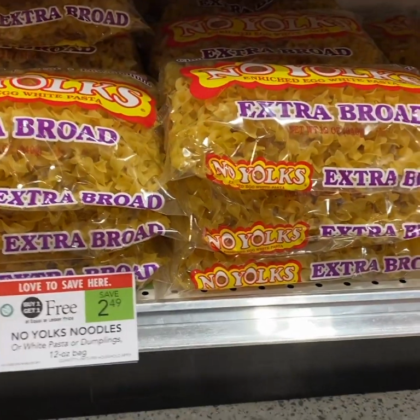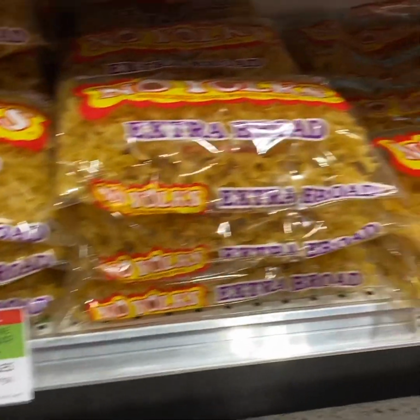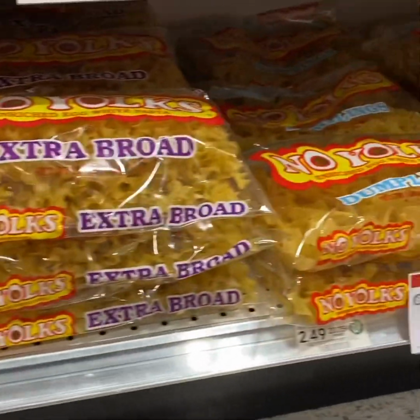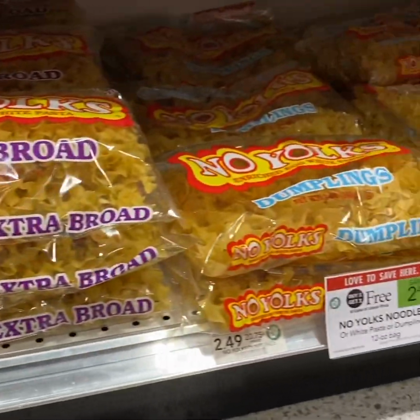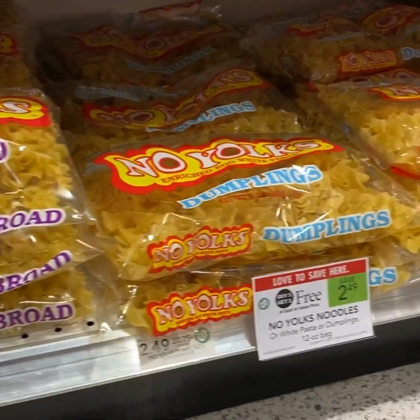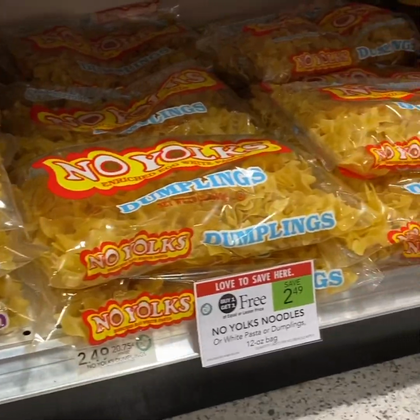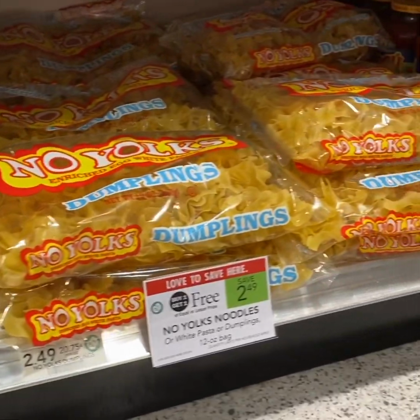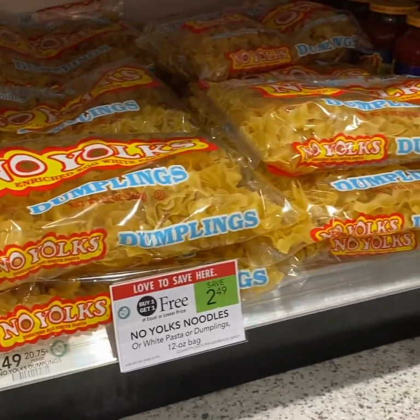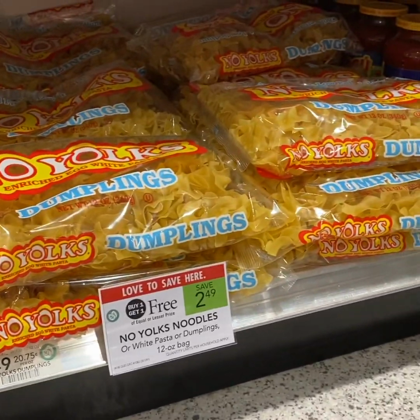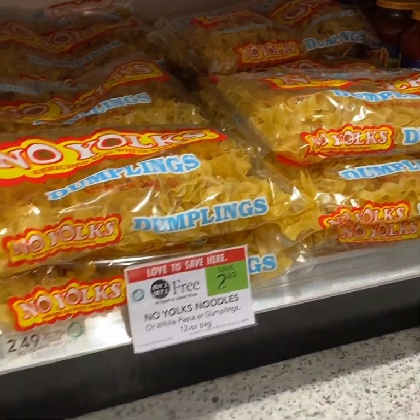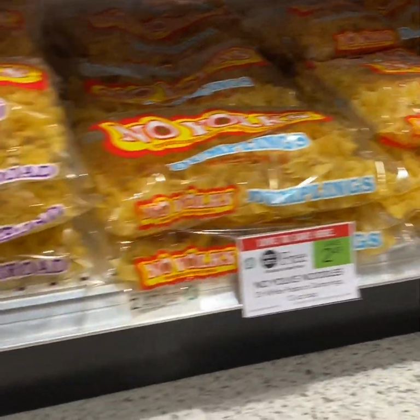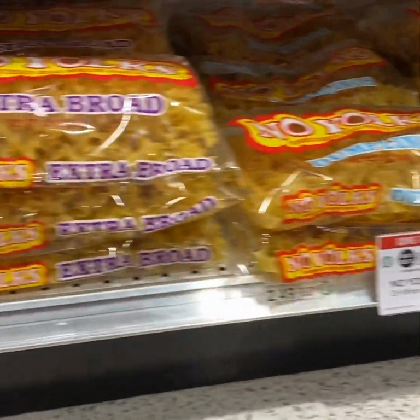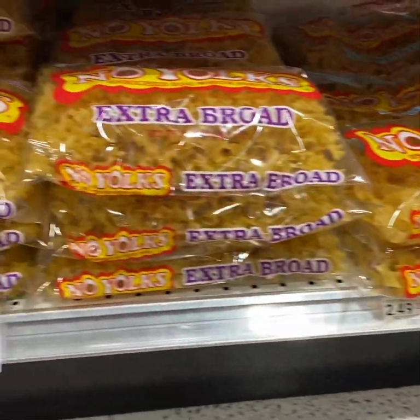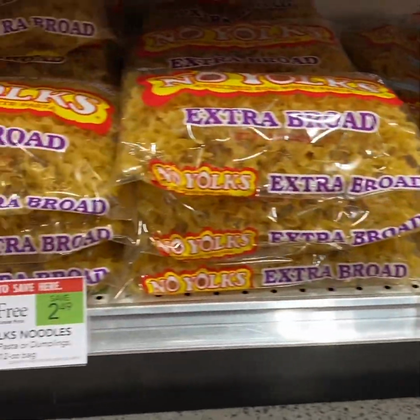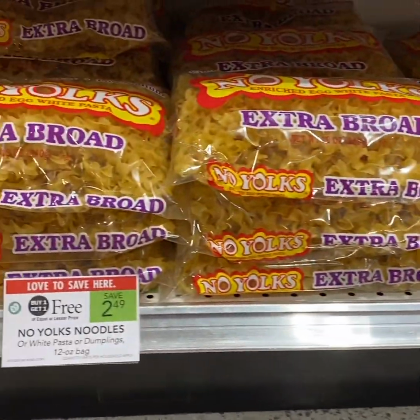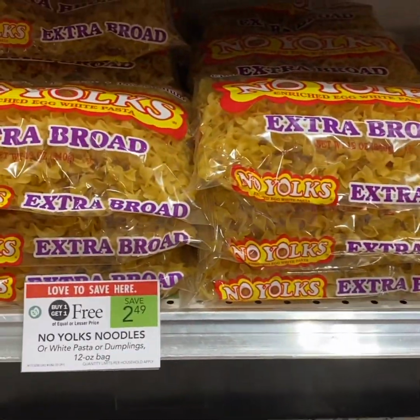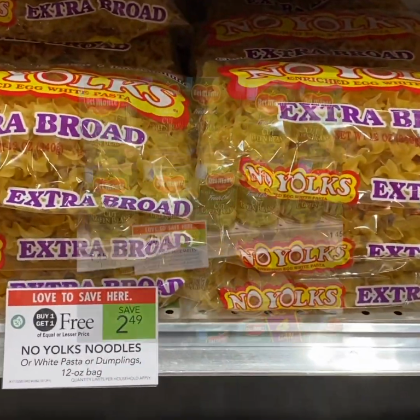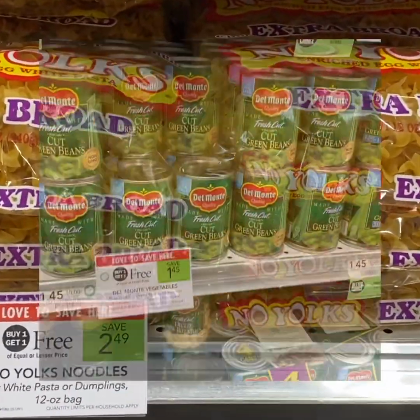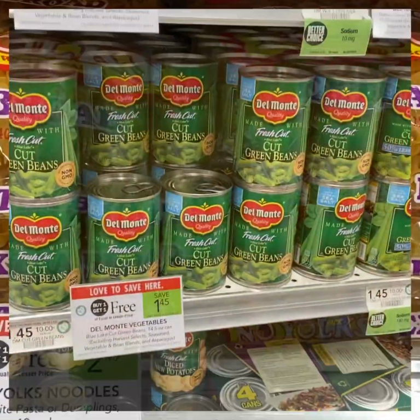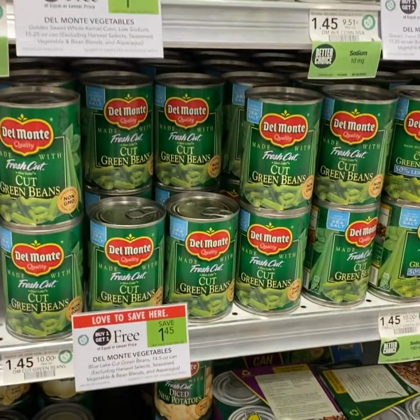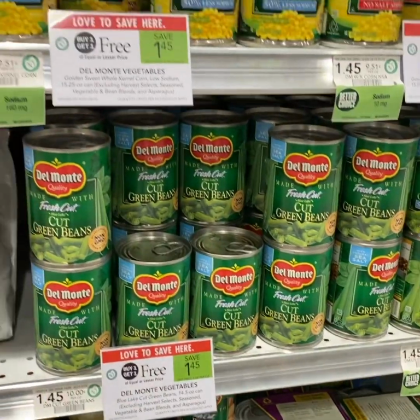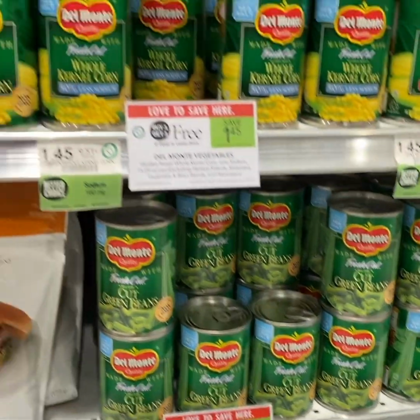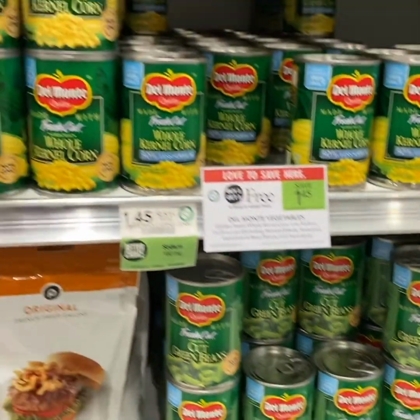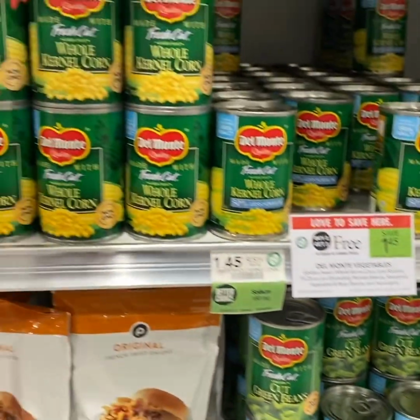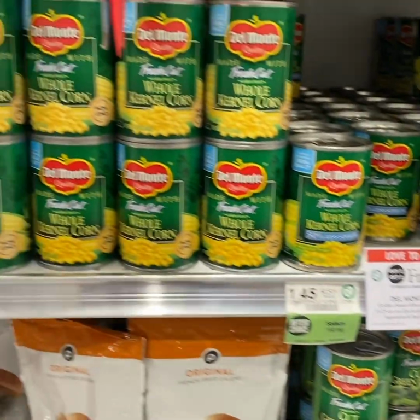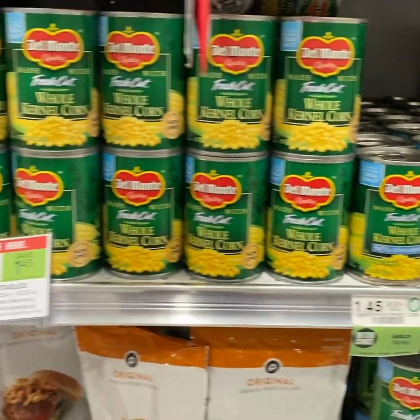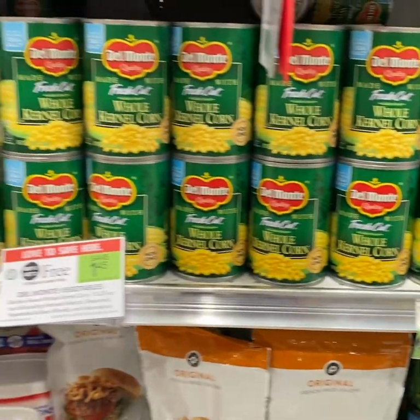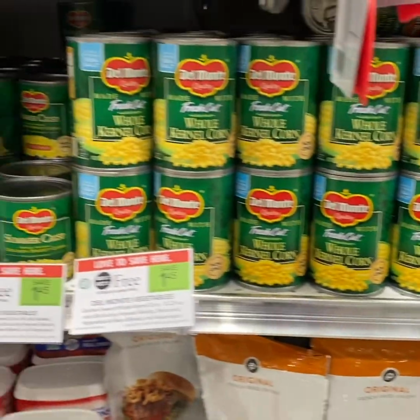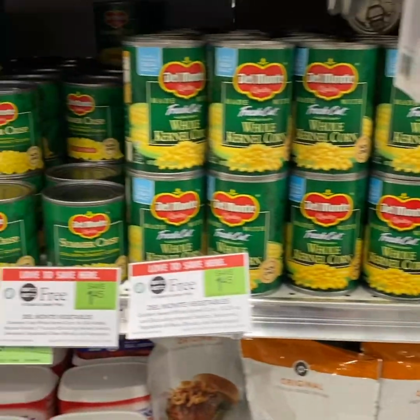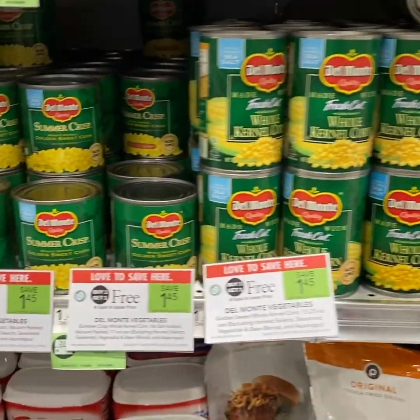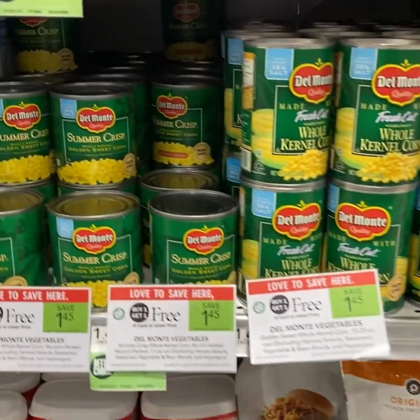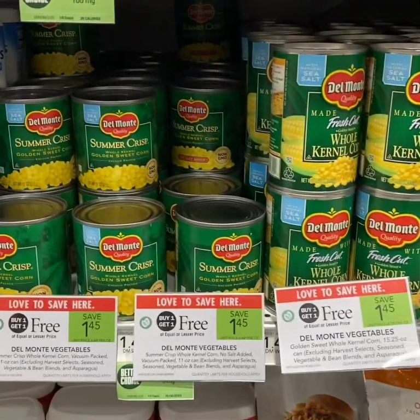These are just buy 1 get 1 free with no coupons. For Del Monte canned vegetables, we have a $0.50 off 4 printable coupon.